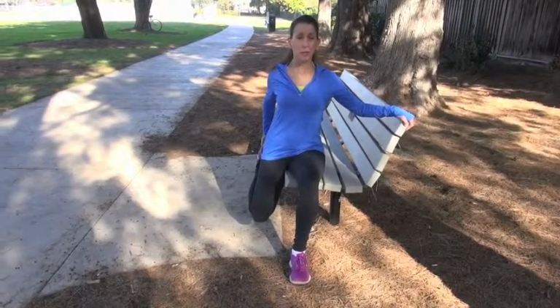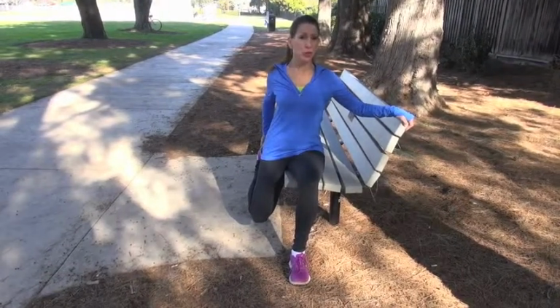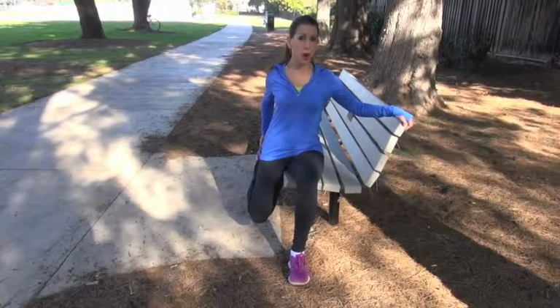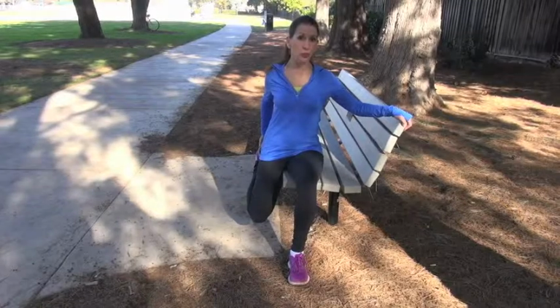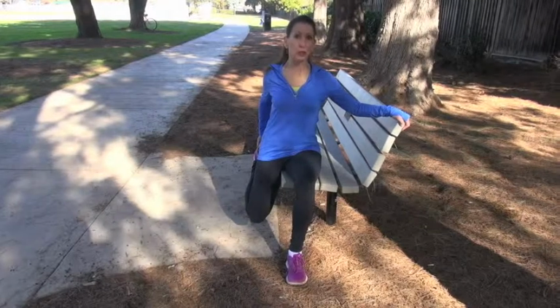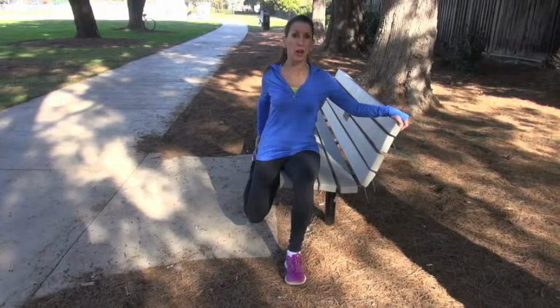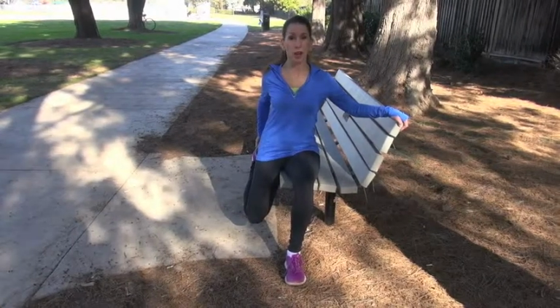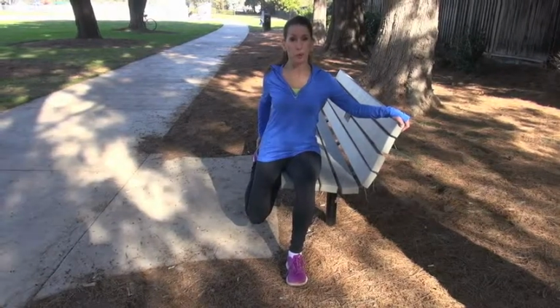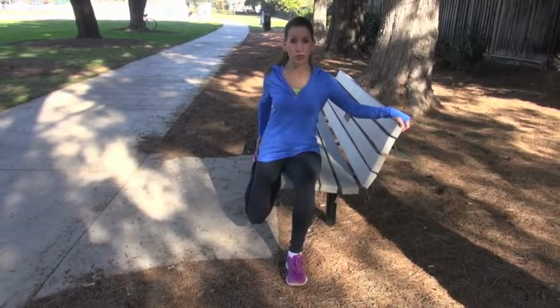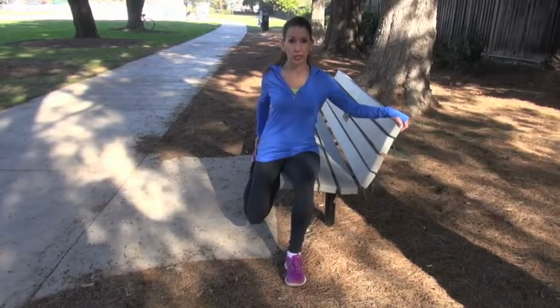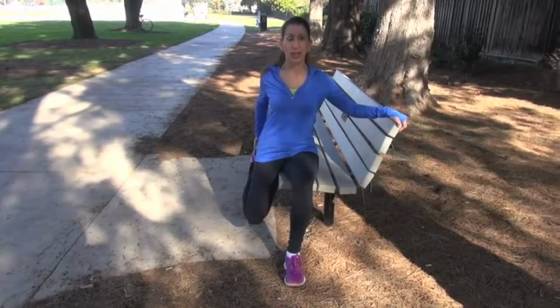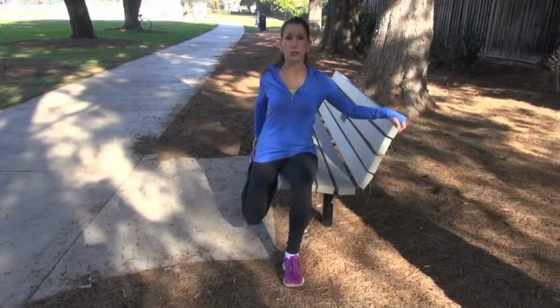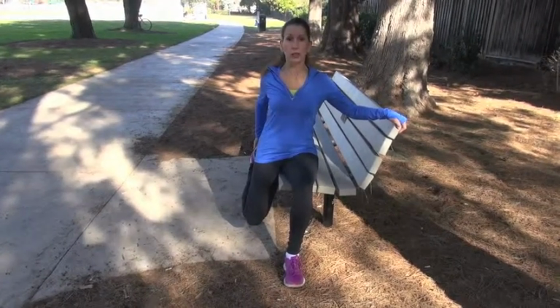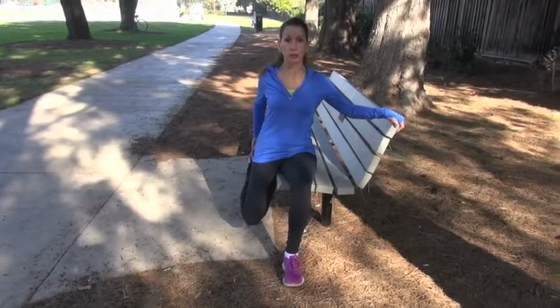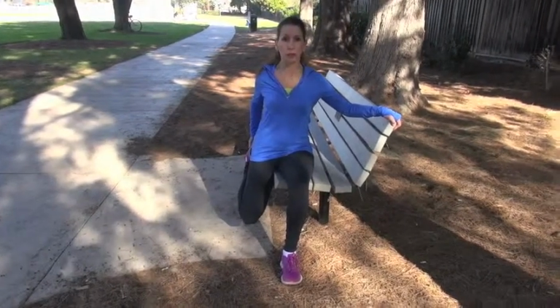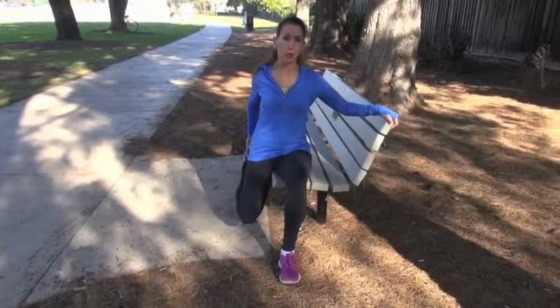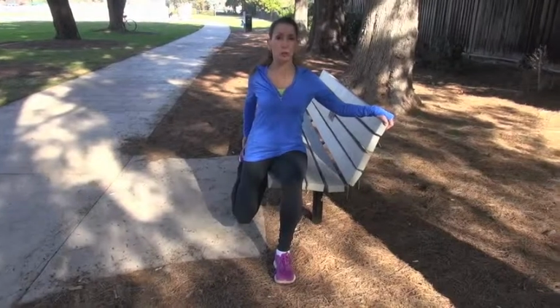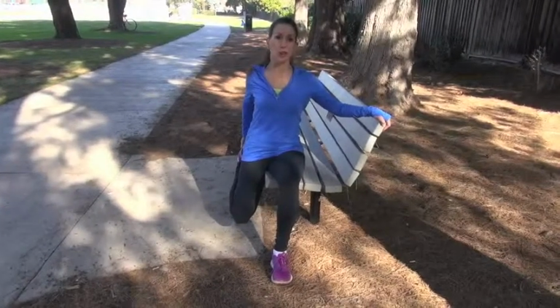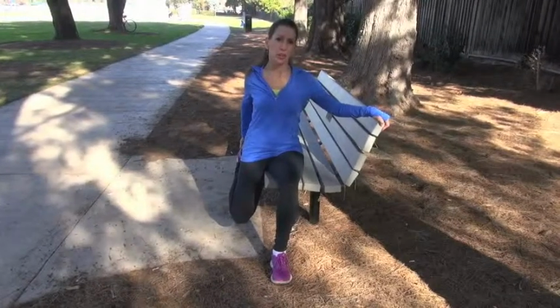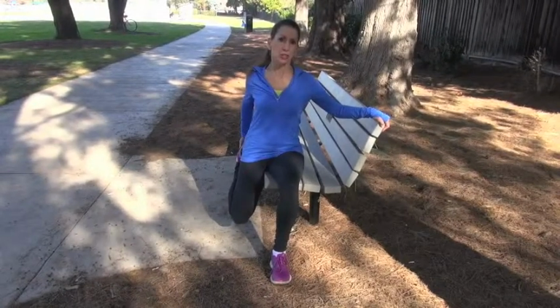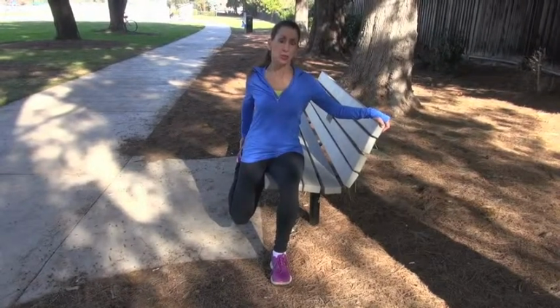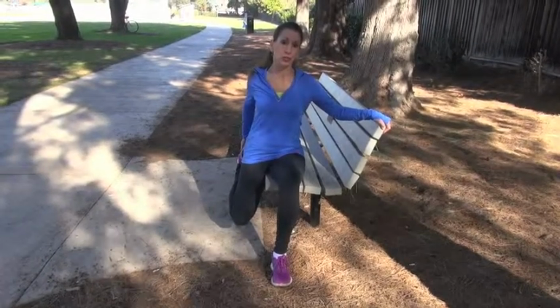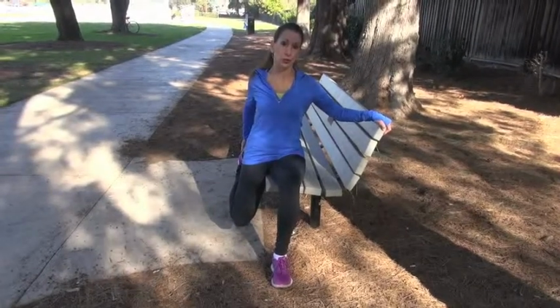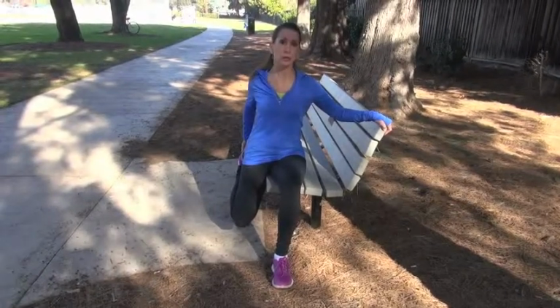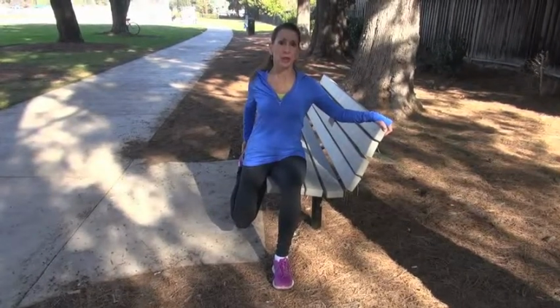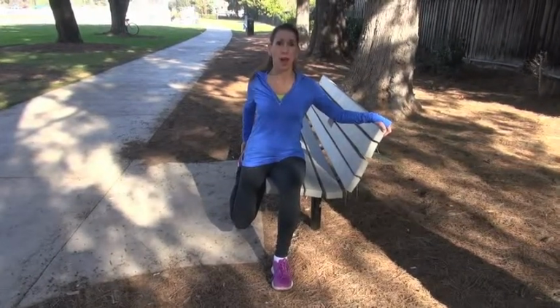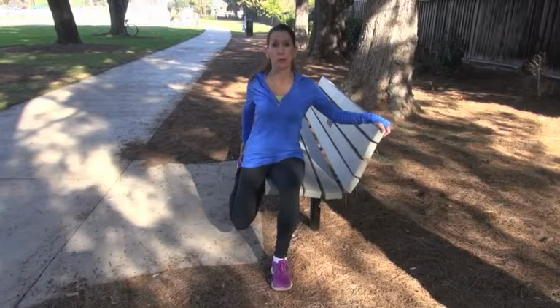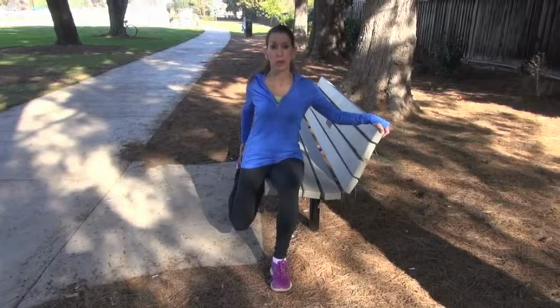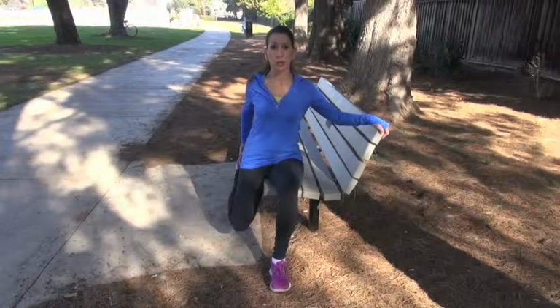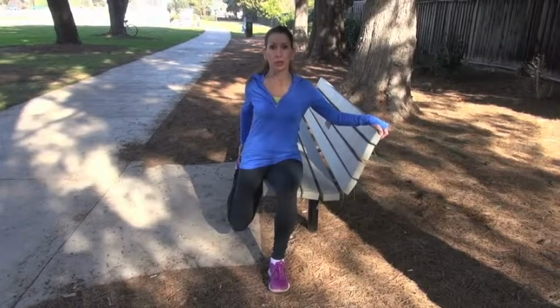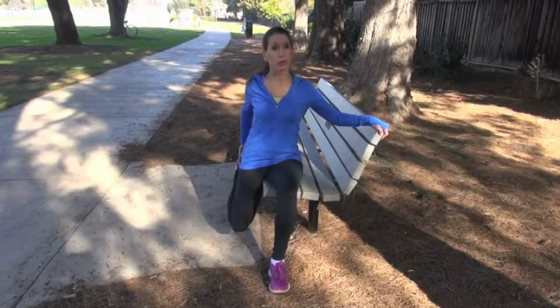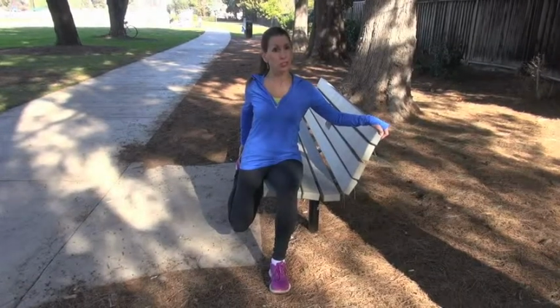Typically you're going to want to hold the stretch for about five breaths — in and out slowly five times. That equates to about 30 seconds, which research has shown to be an optimal amount of time for creating a stretch.